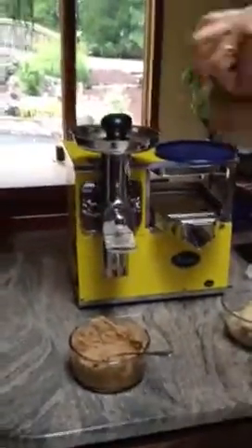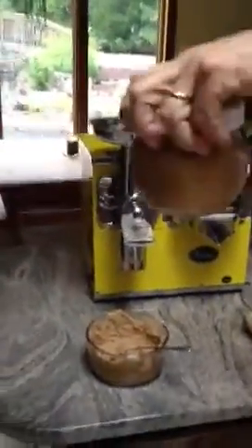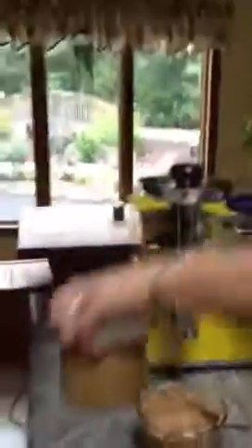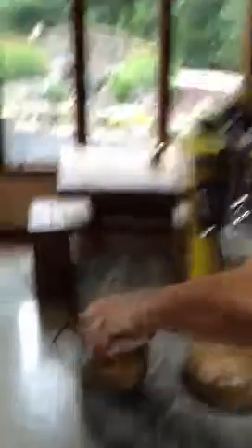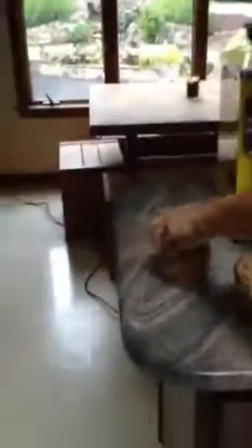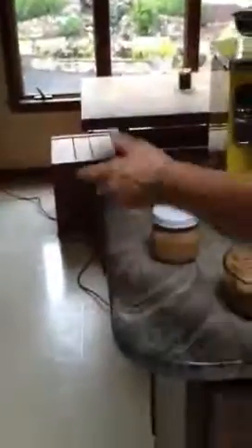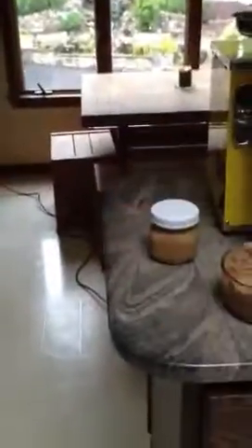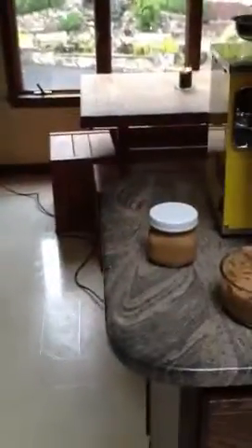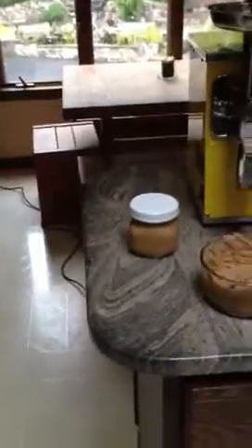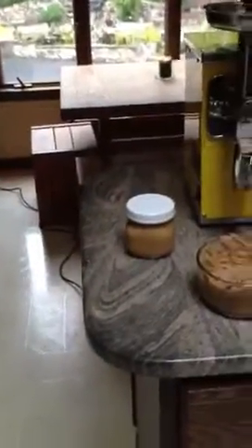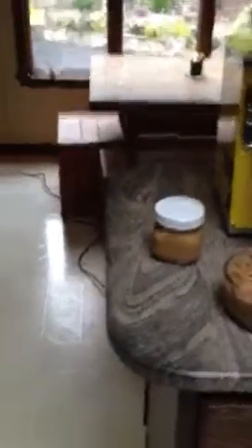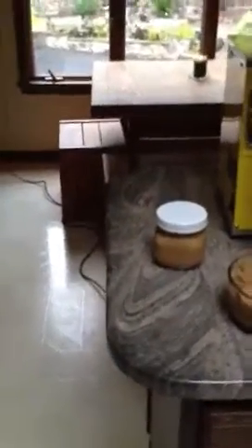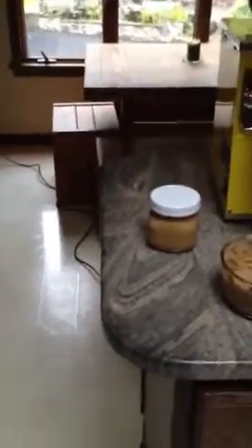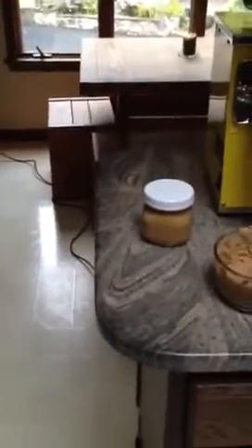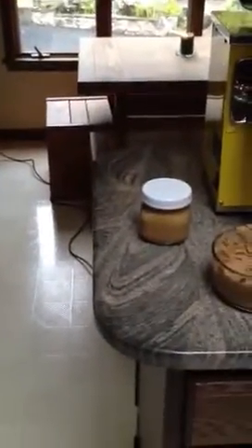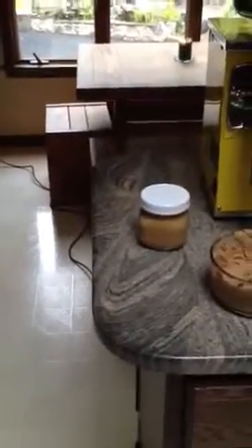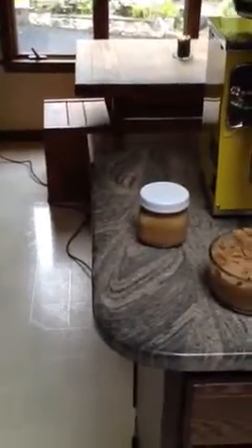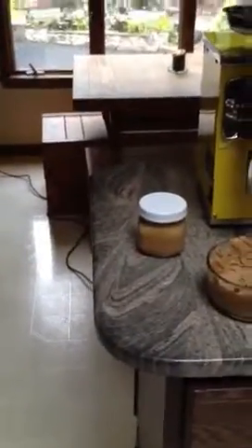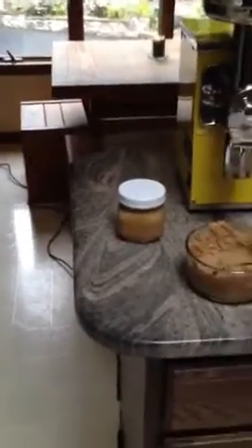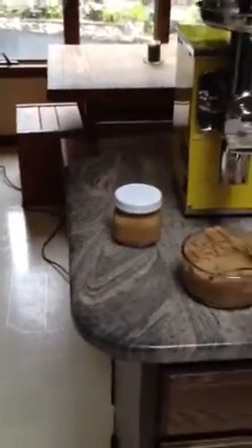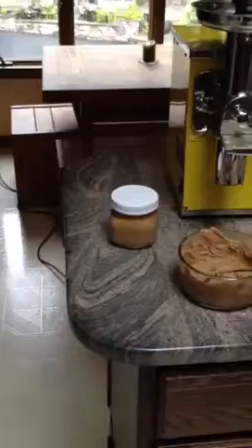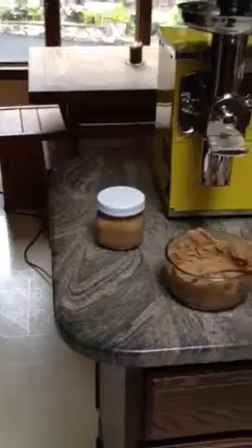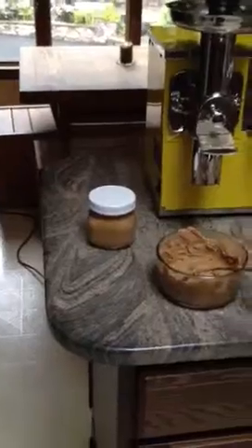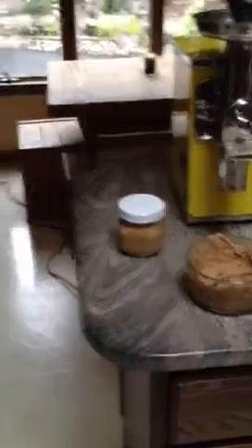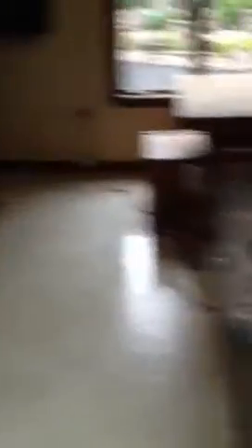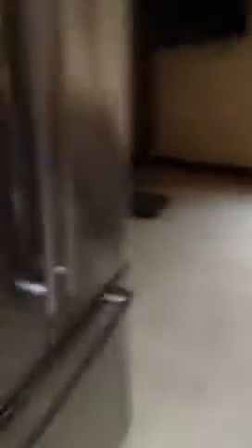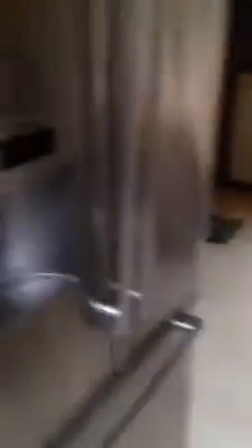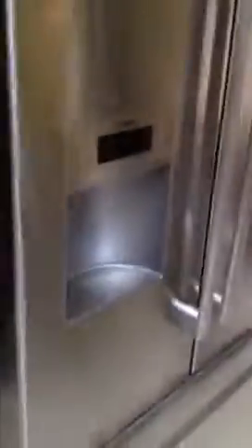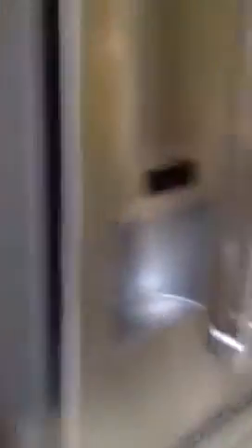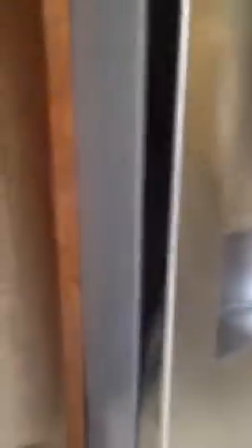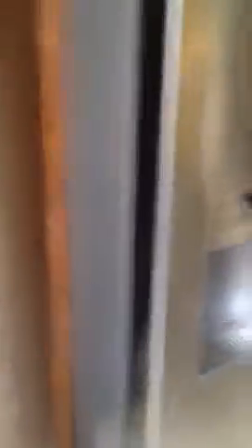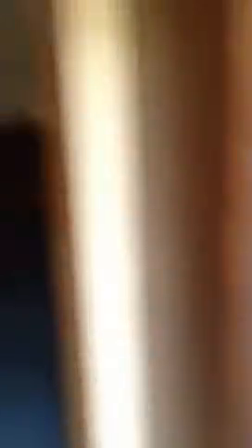Finished product. Nice. Look at that. You can set it in the fridge and it's good to go.